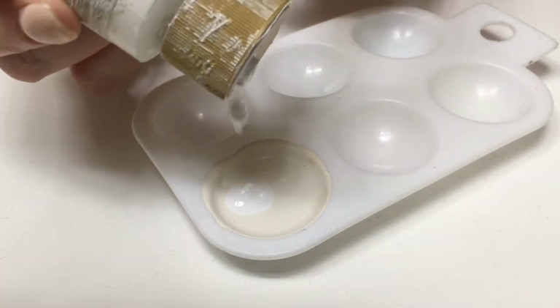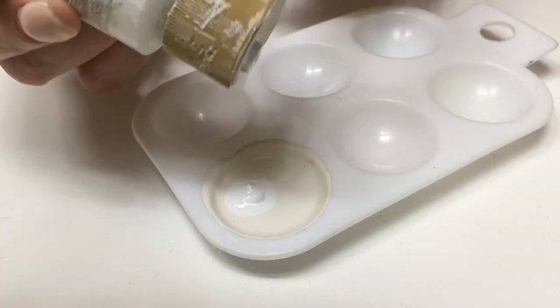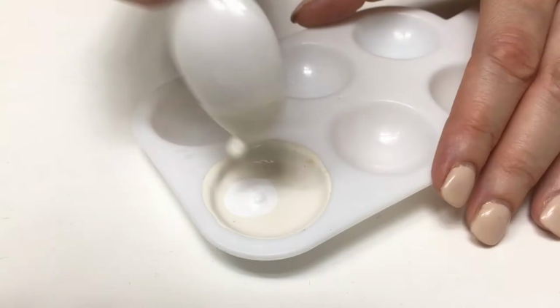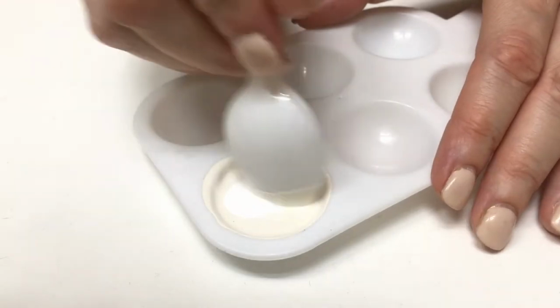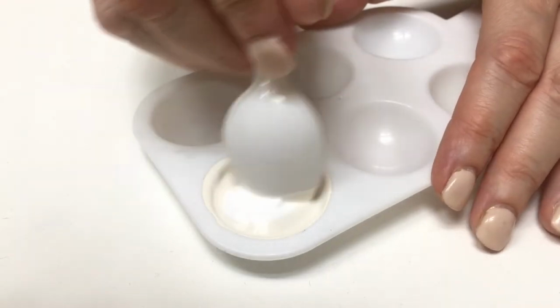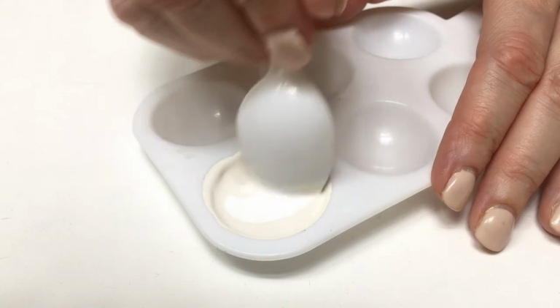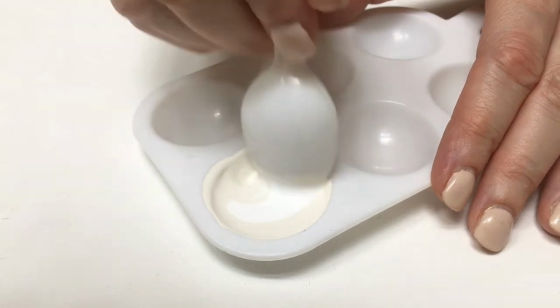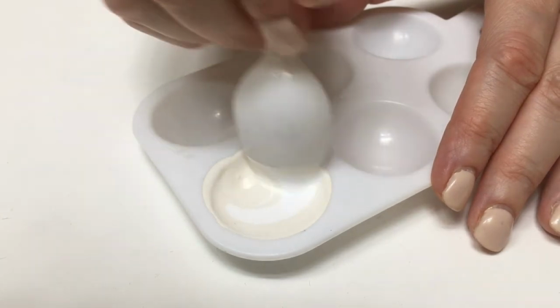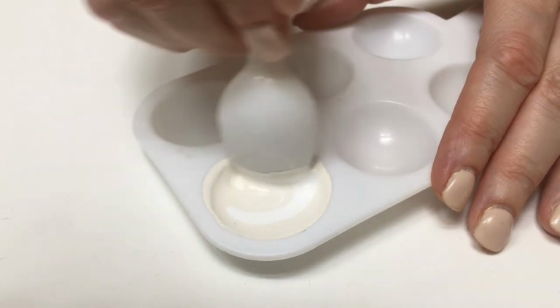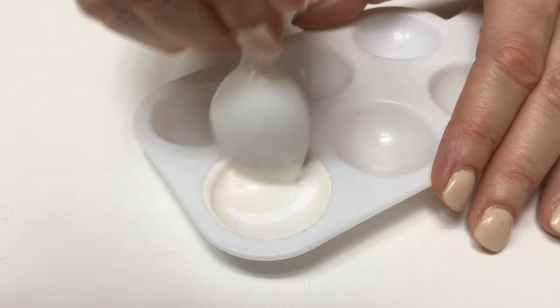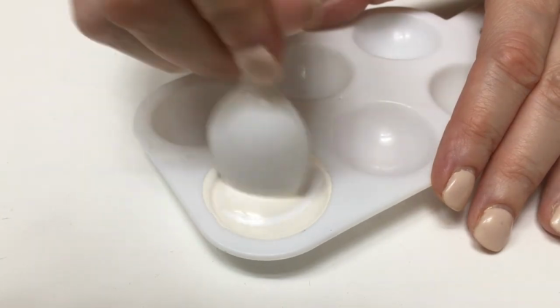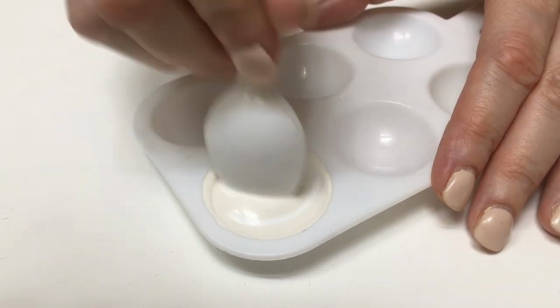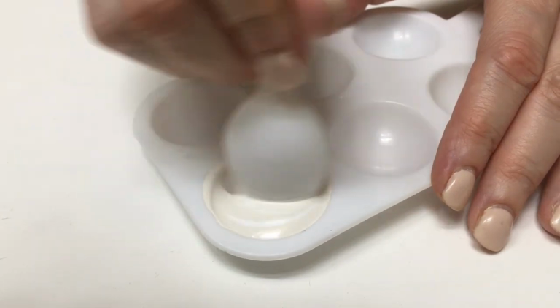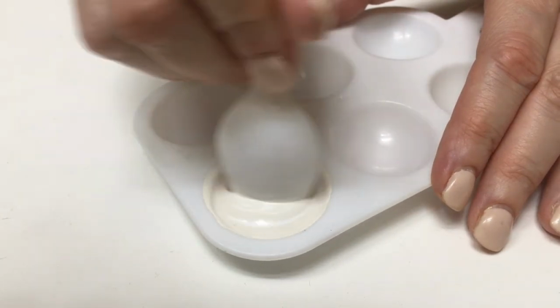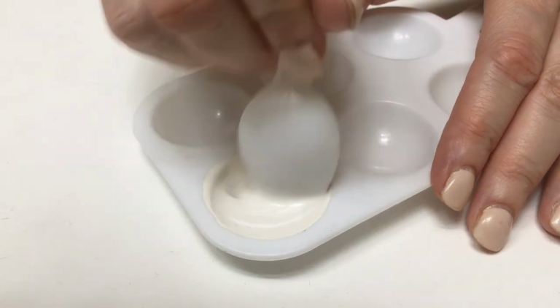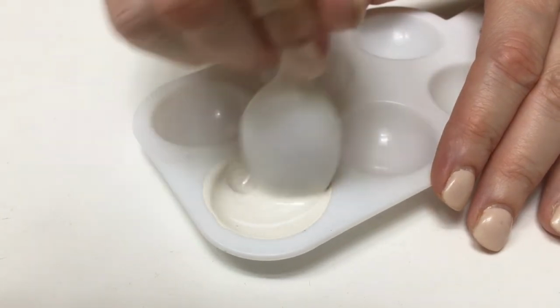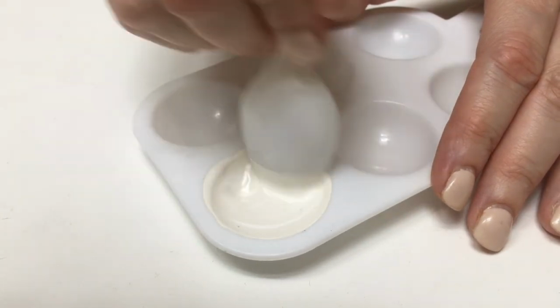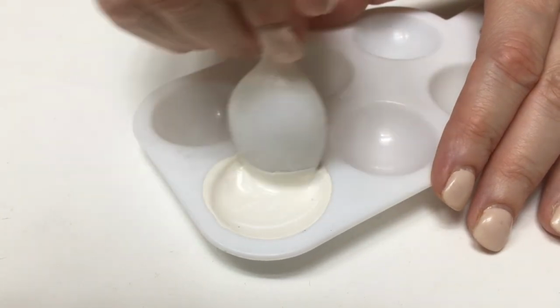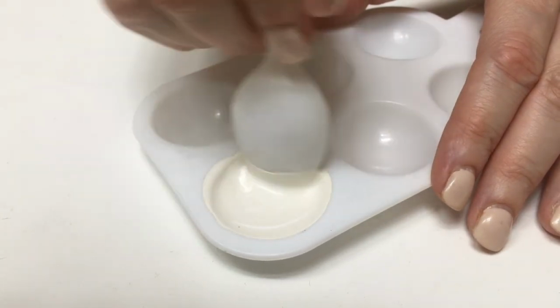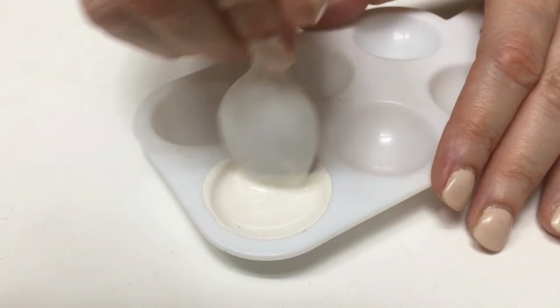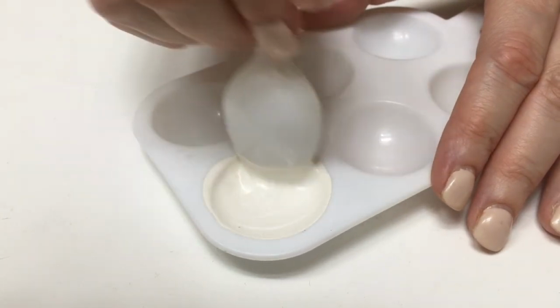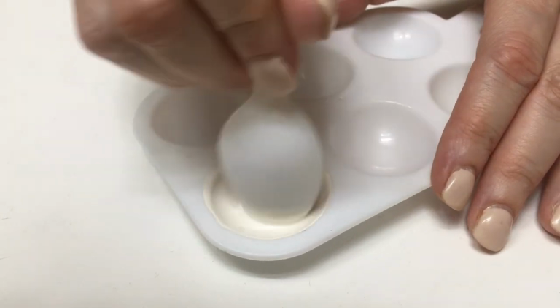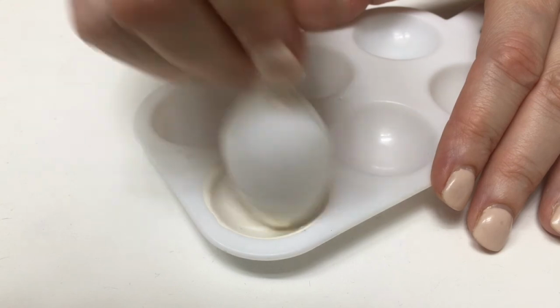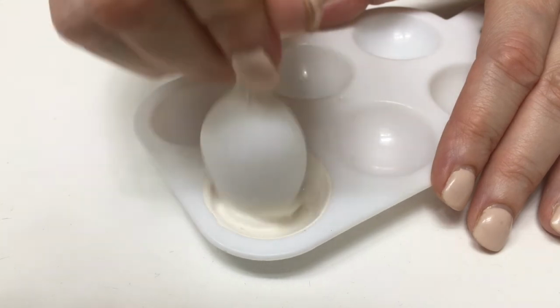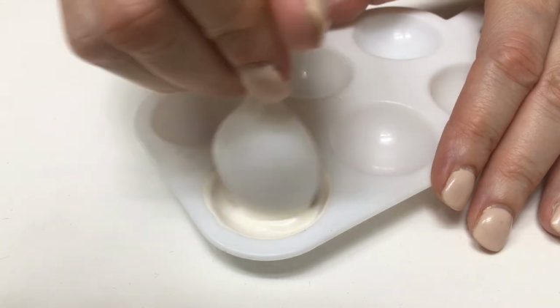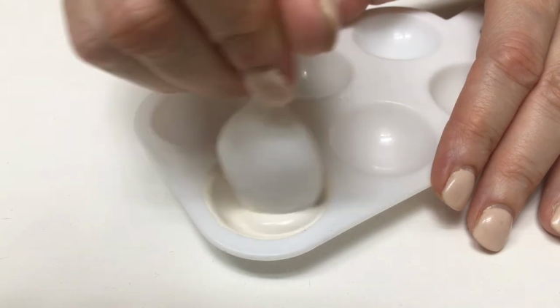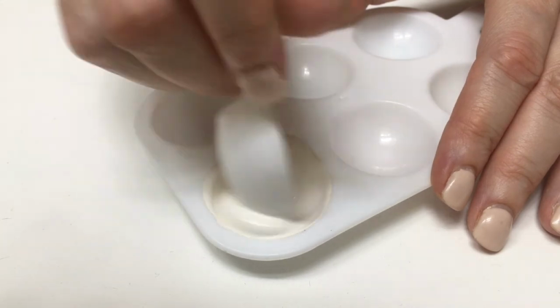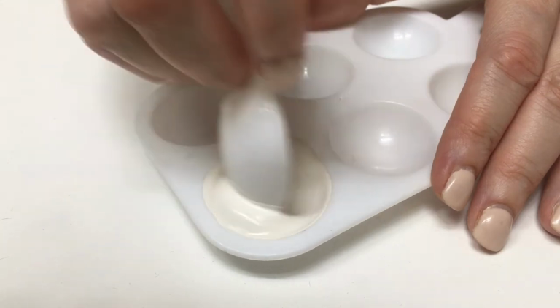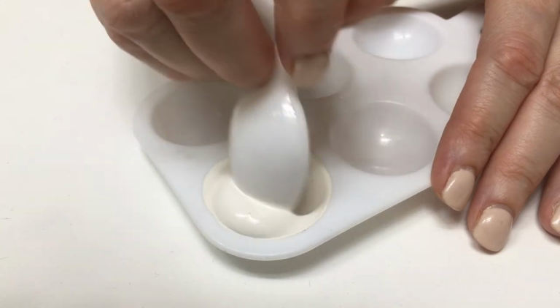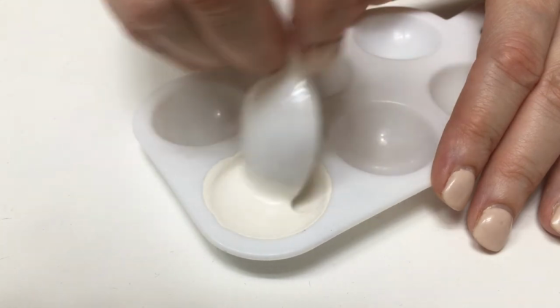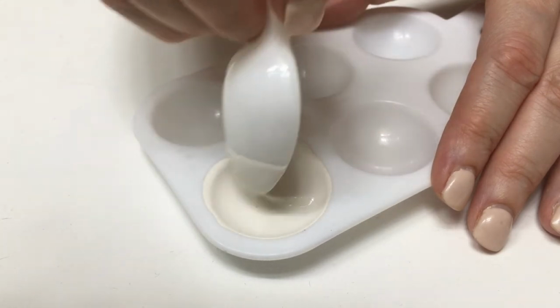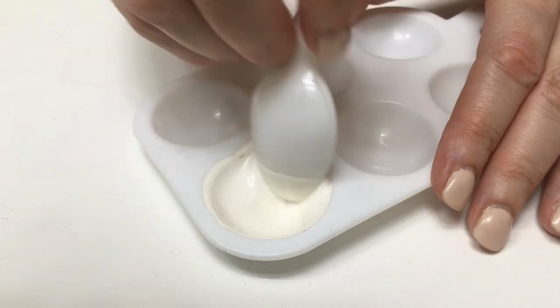If you want your off-white to be a bit lighter, just add more white. And if you want it to be a bit more pigmented, just add more brown or khaki.